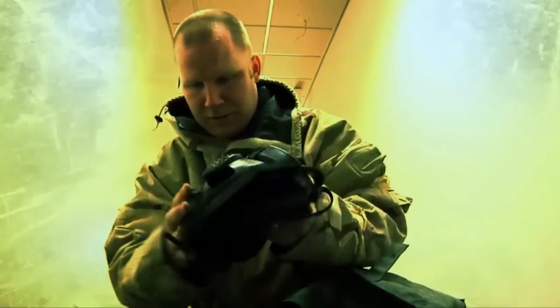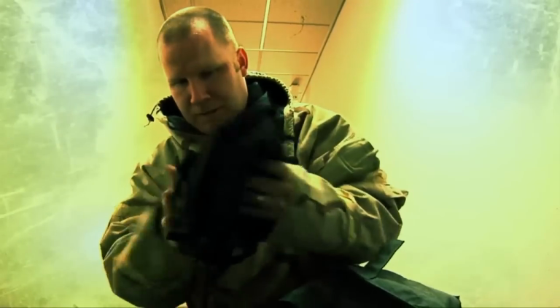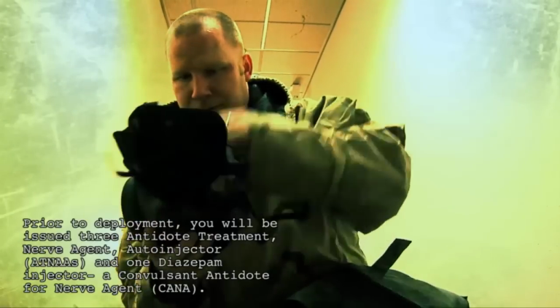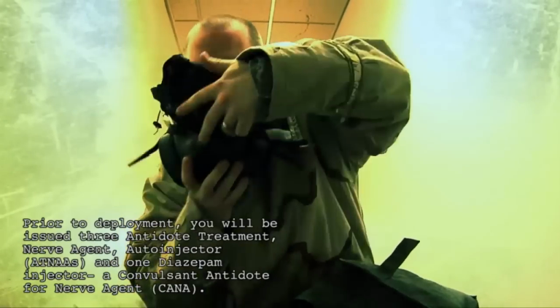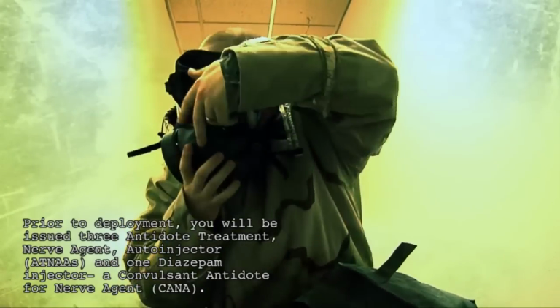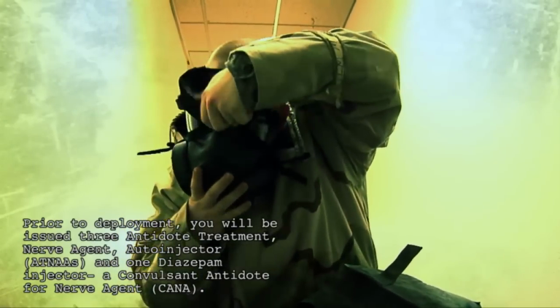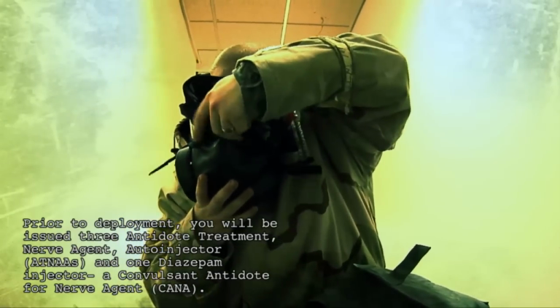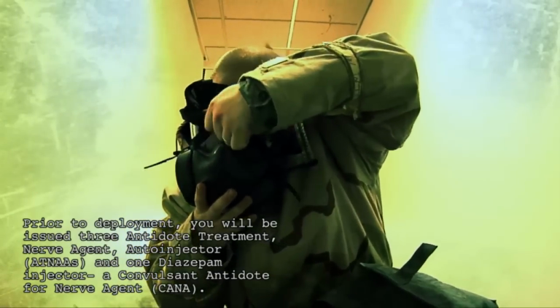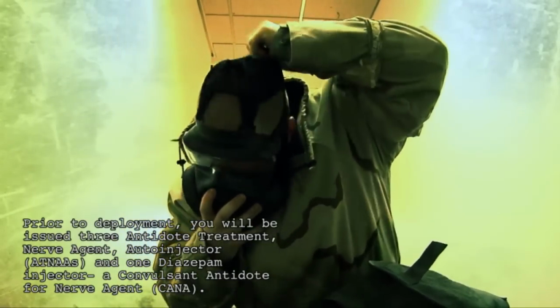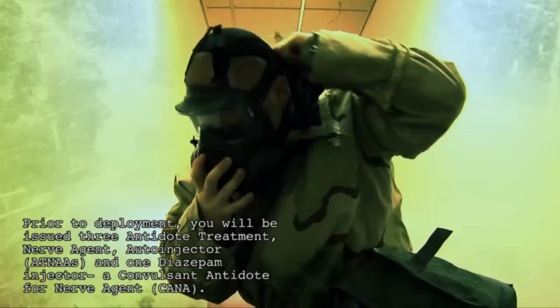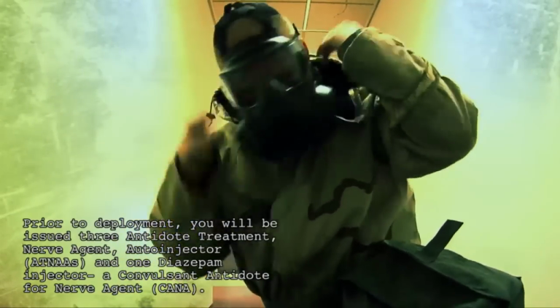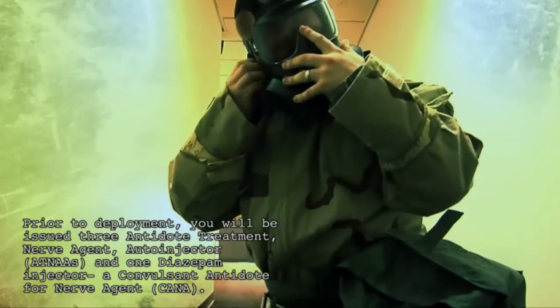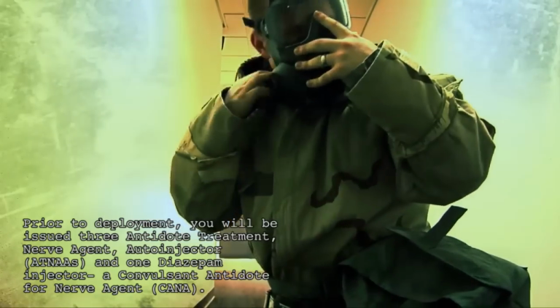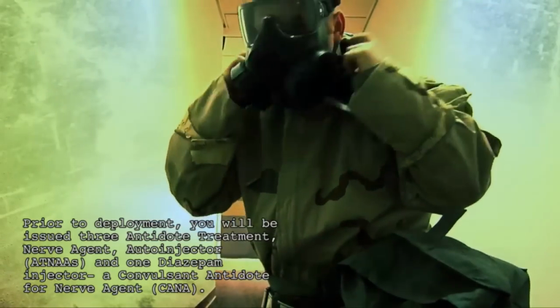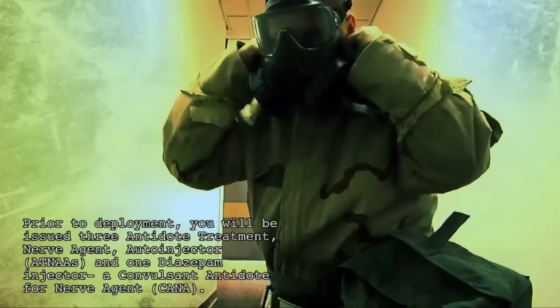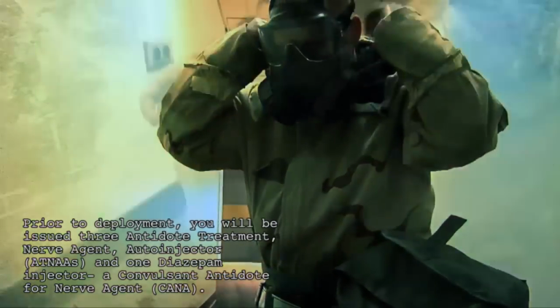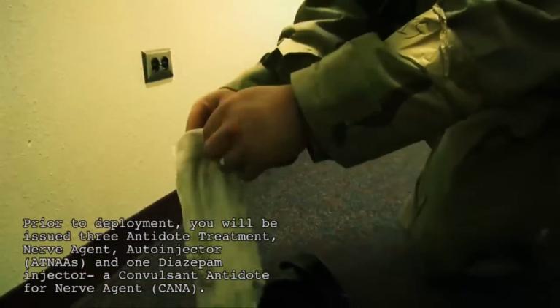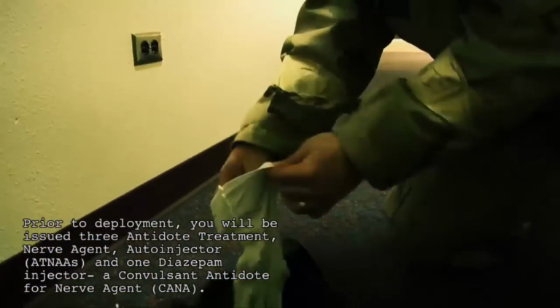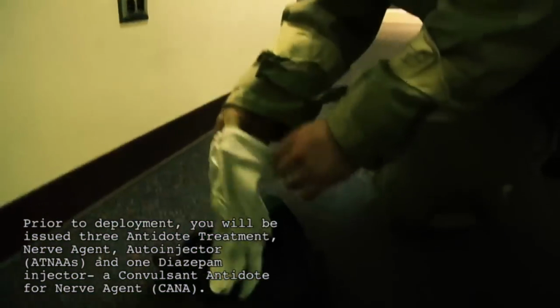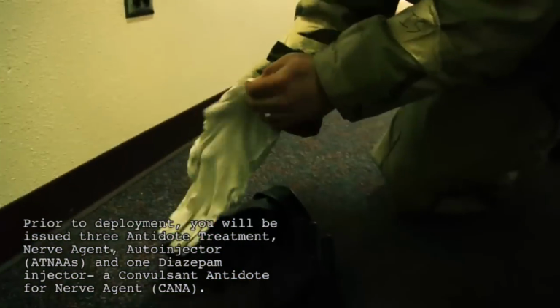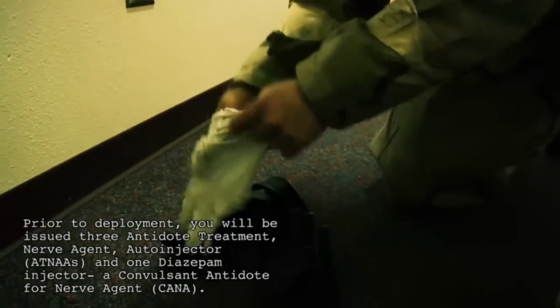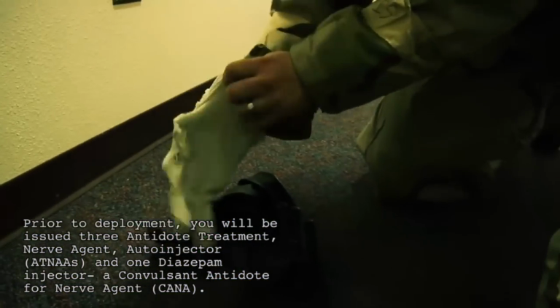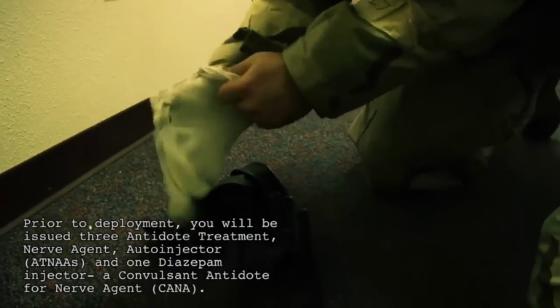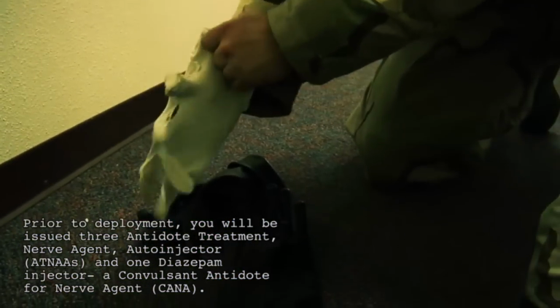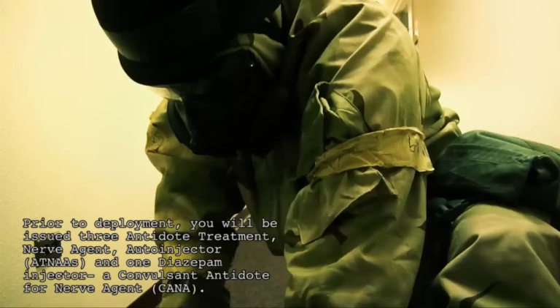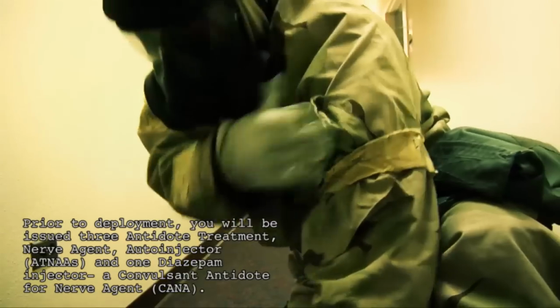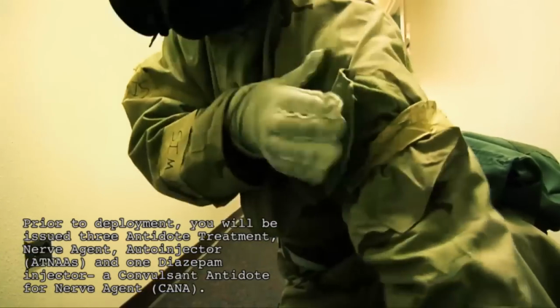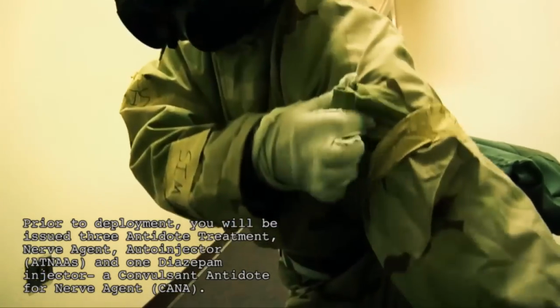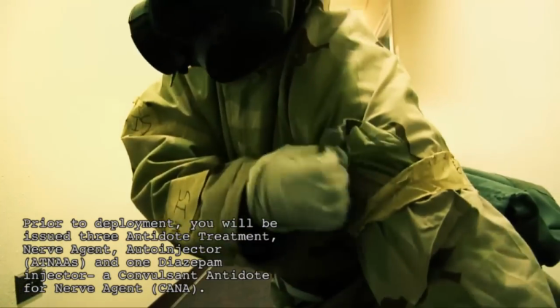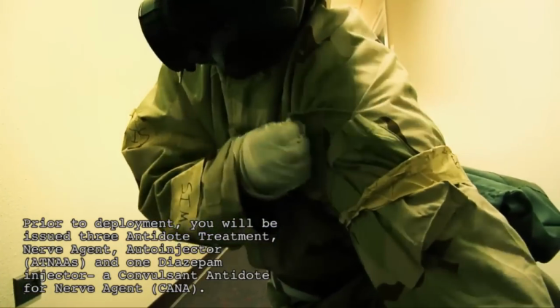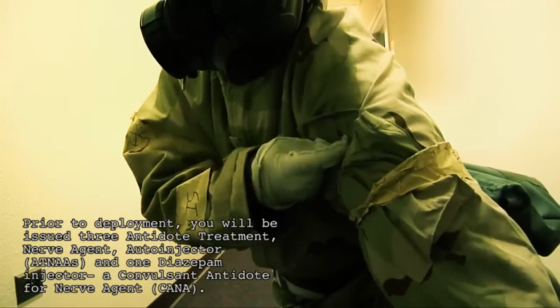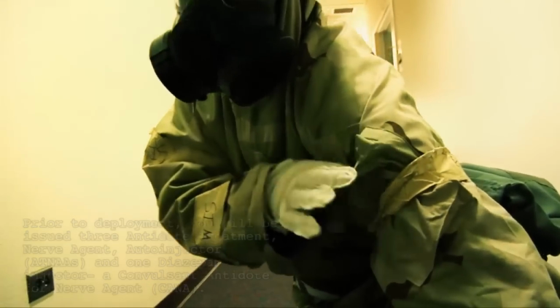Prior to deployment, you will be issued three Antidote Treatment Nerve Agent Auto Injectors, or ATENAs, and one diazepam injector — a convulsant antidote for nerve agent, or CANA.